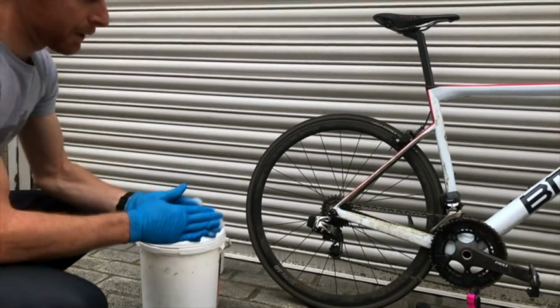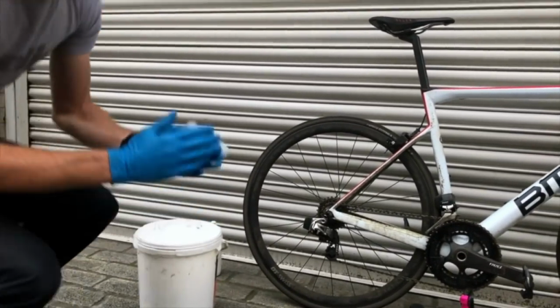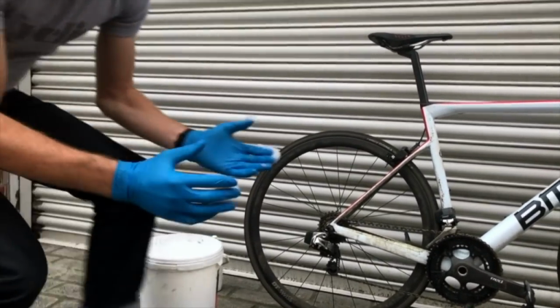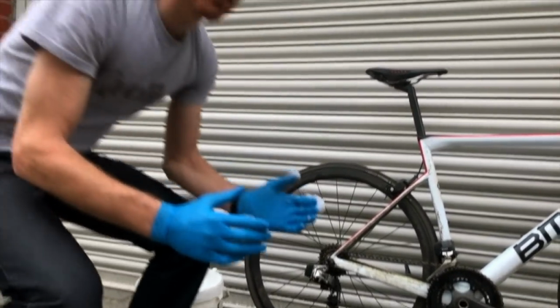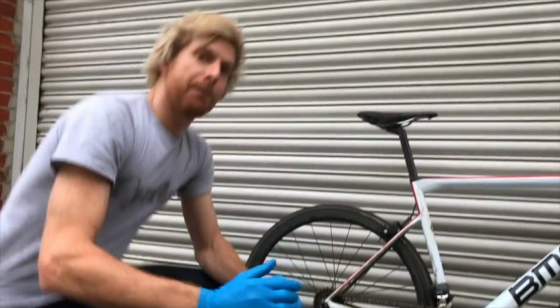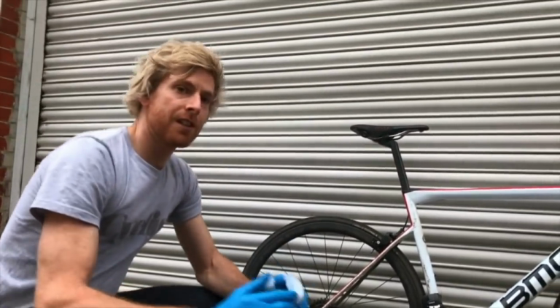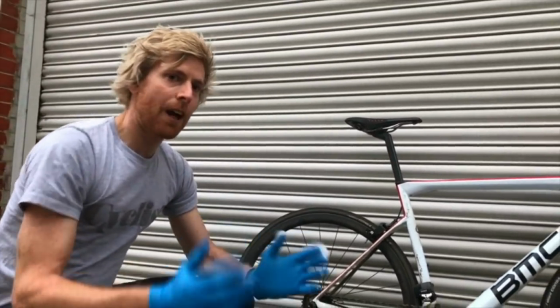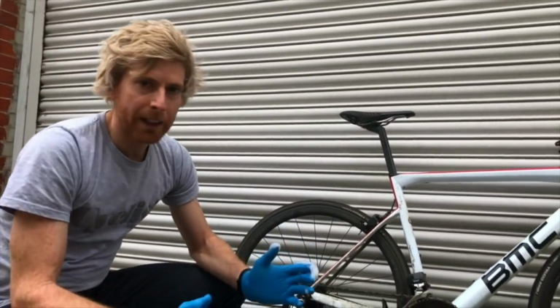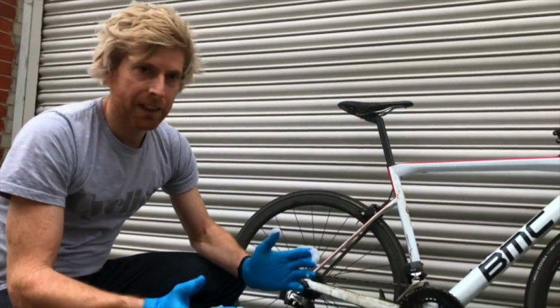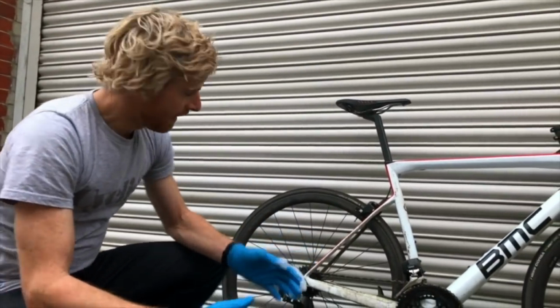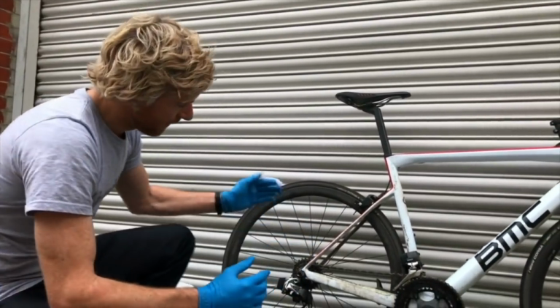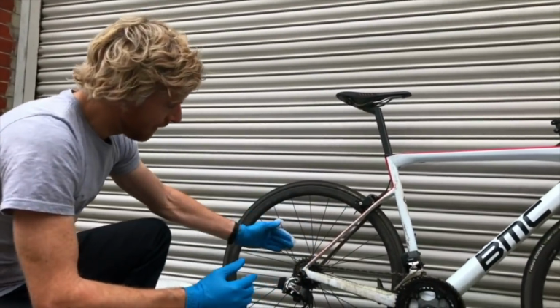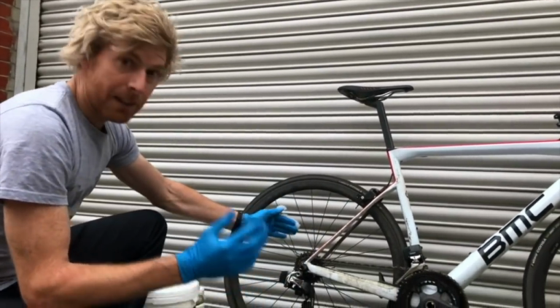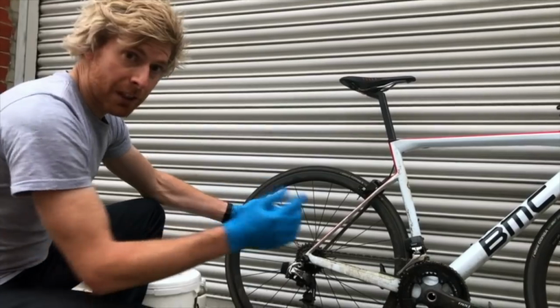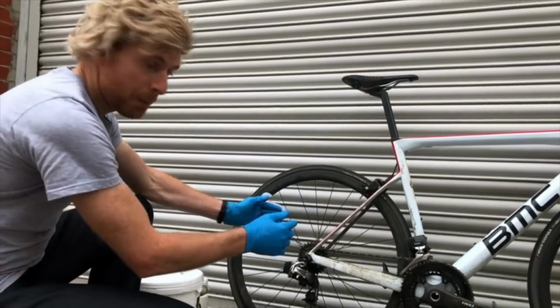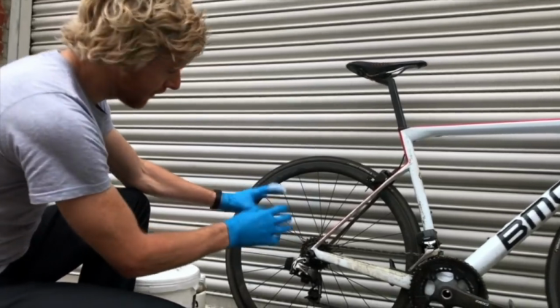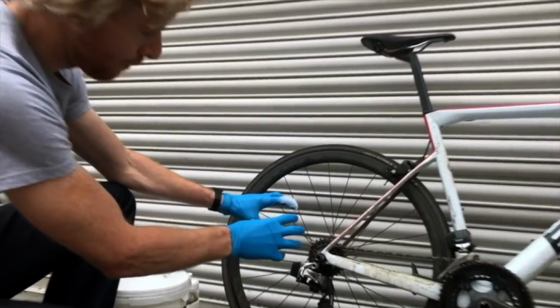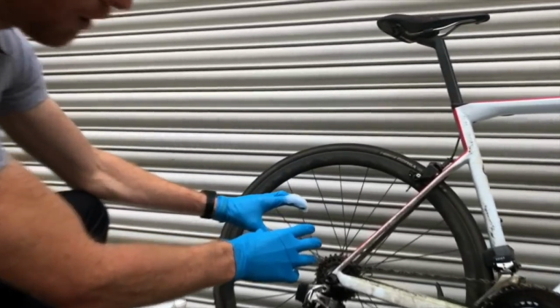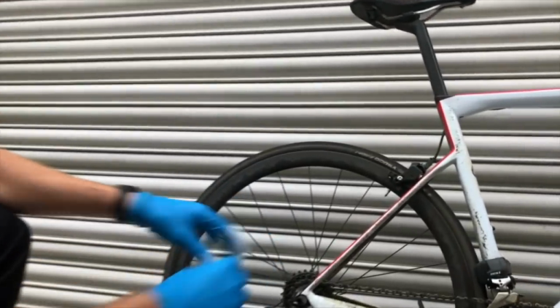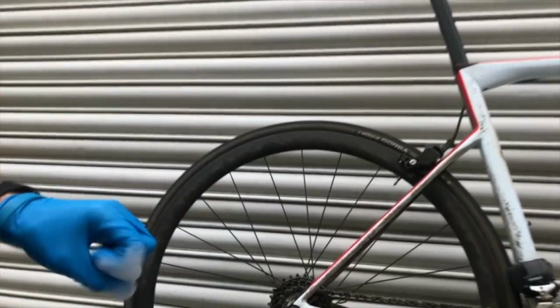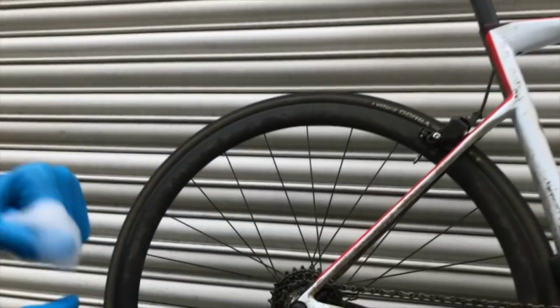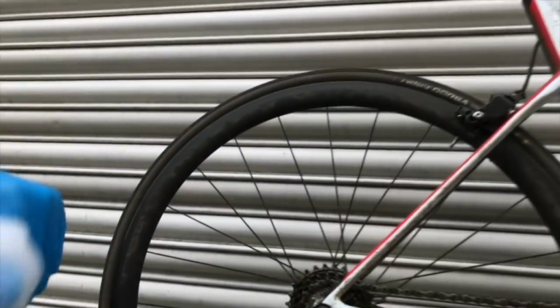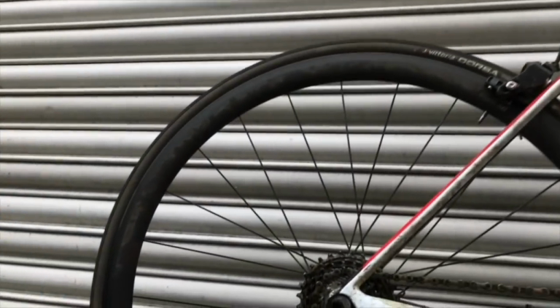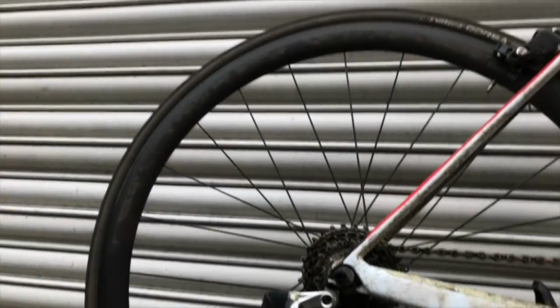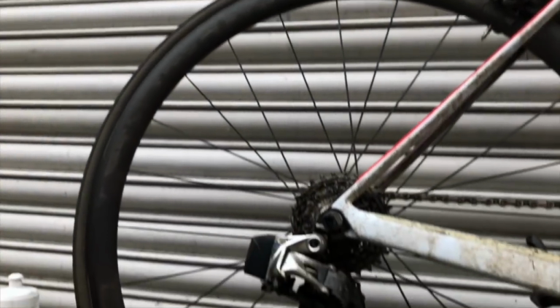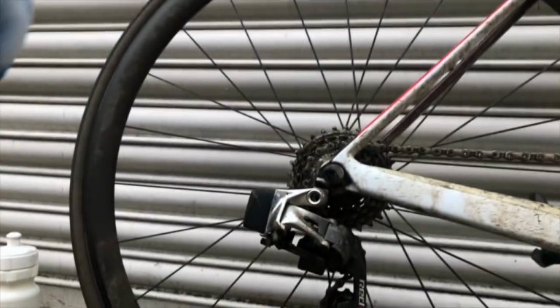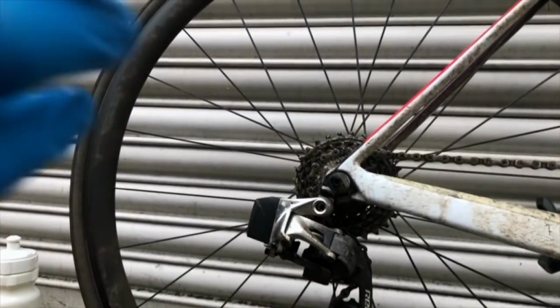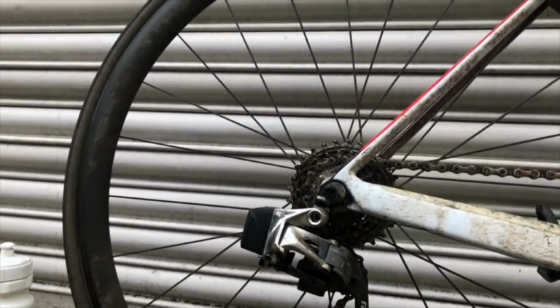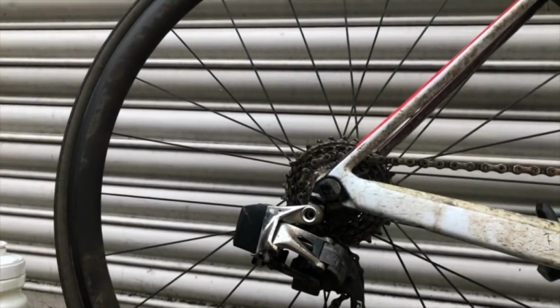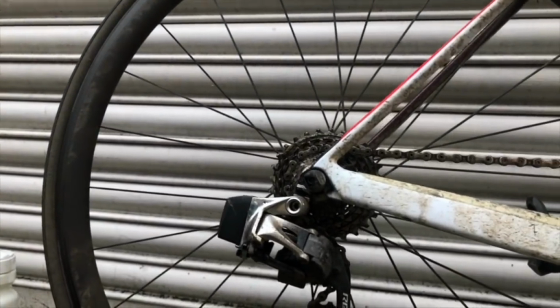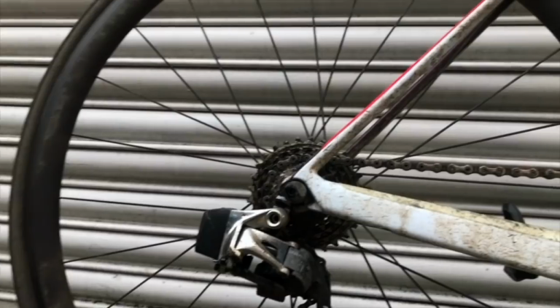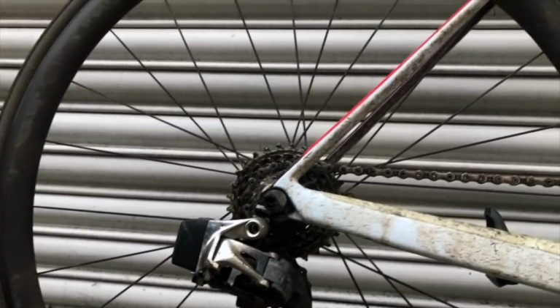We're going to do this video in real time so you can see how quick this is. You can see, if Pete zooms in a little bit, just how grubby the drivetrain of this BMC is — been out on a few winter rides, pretty caked.